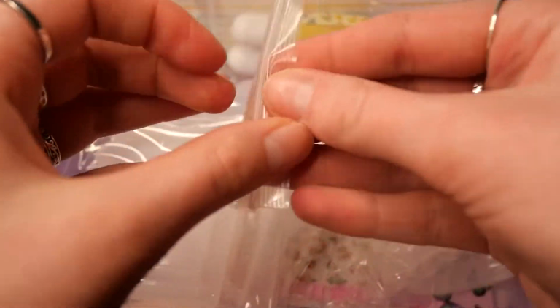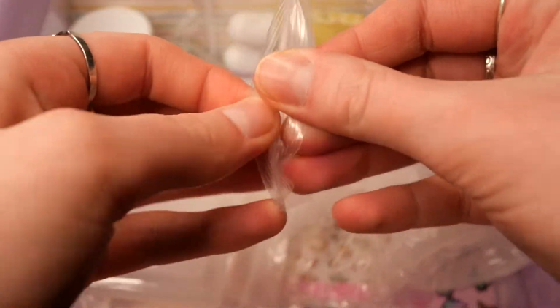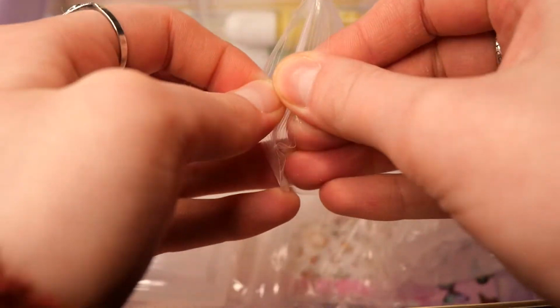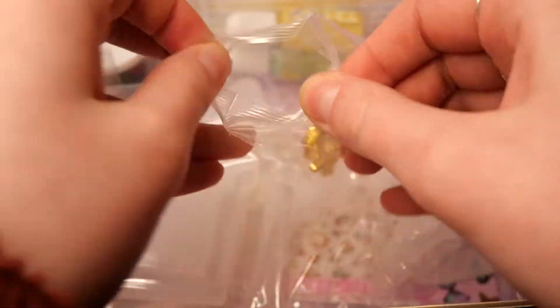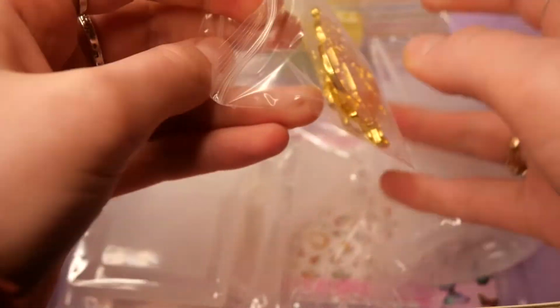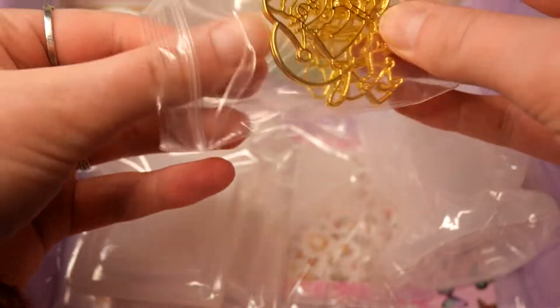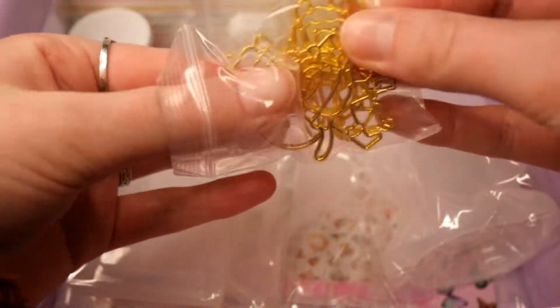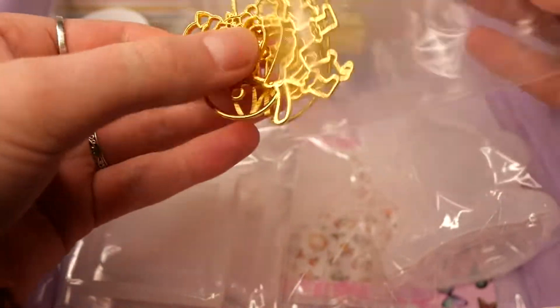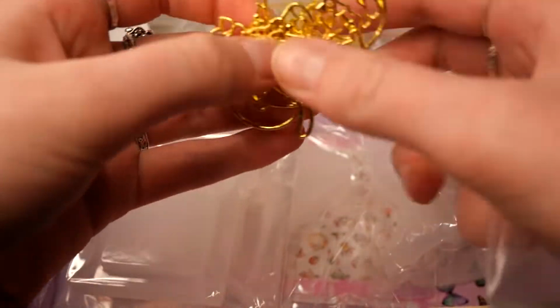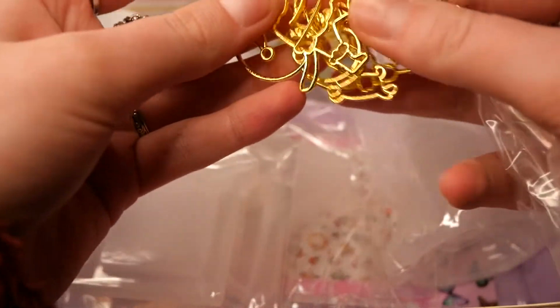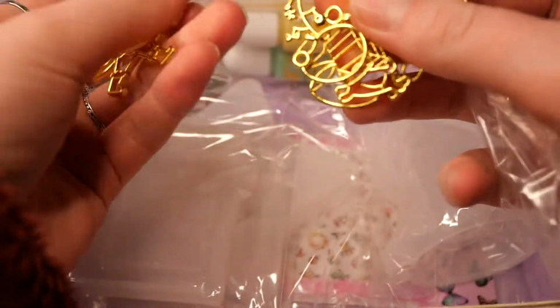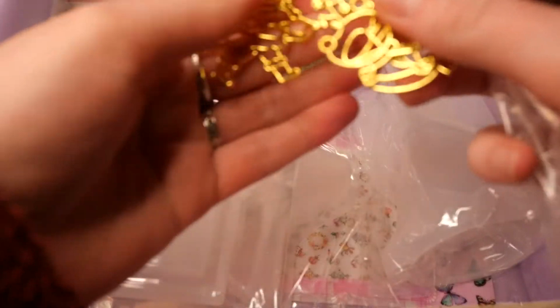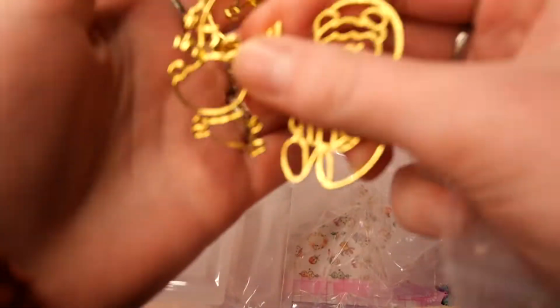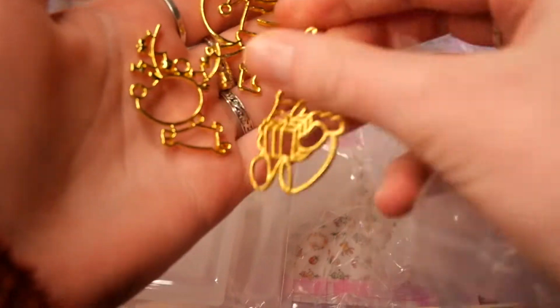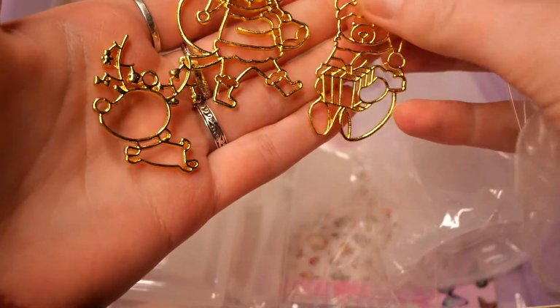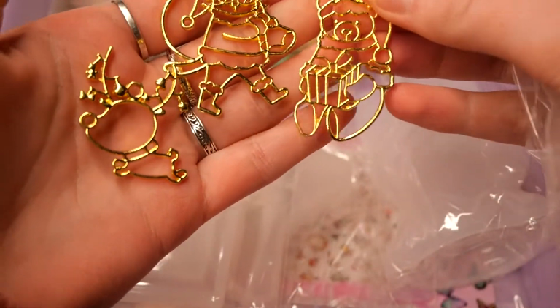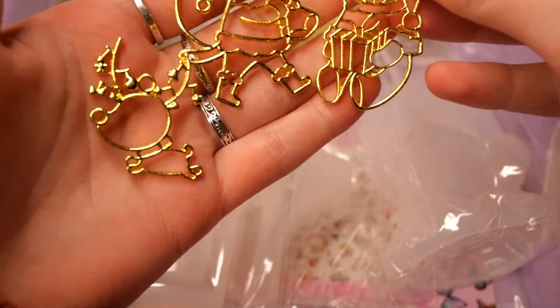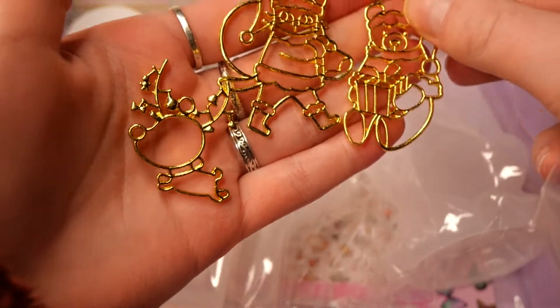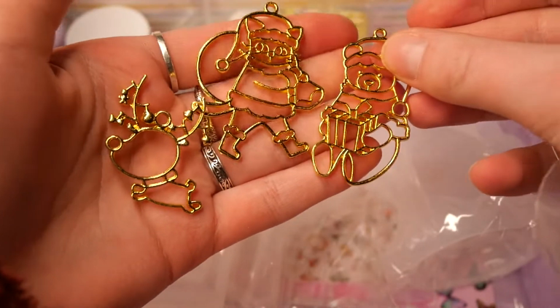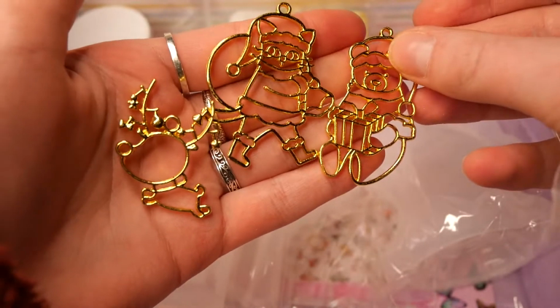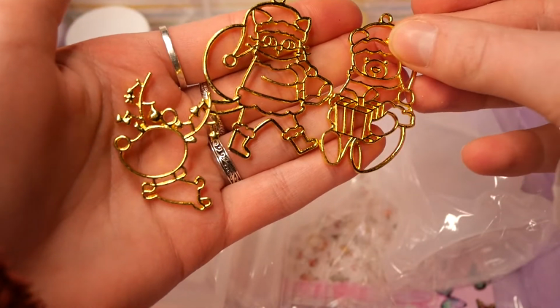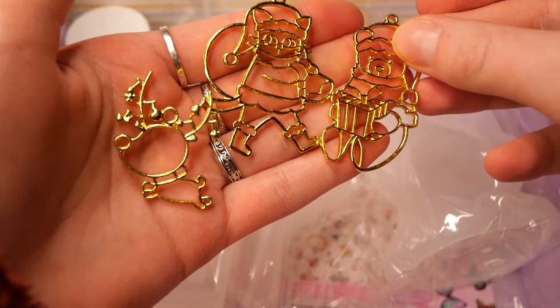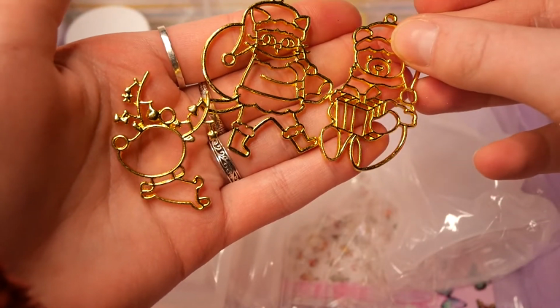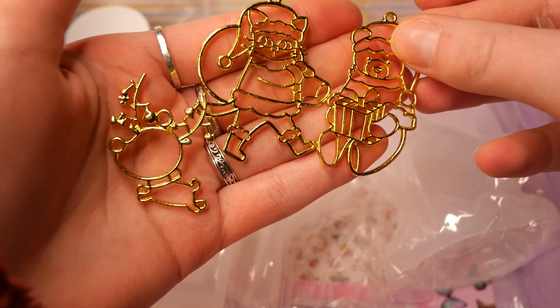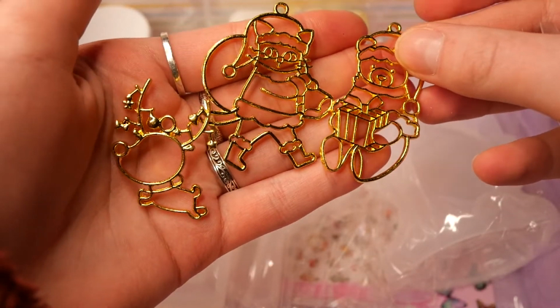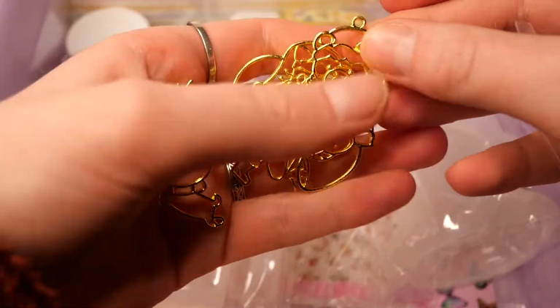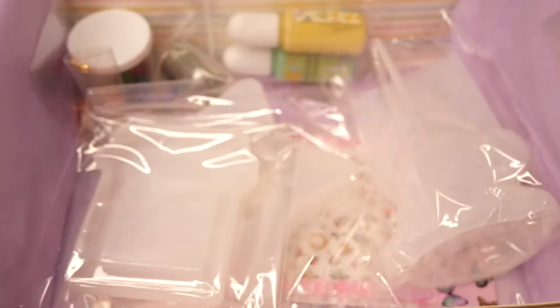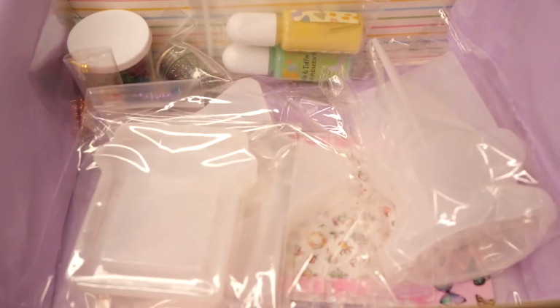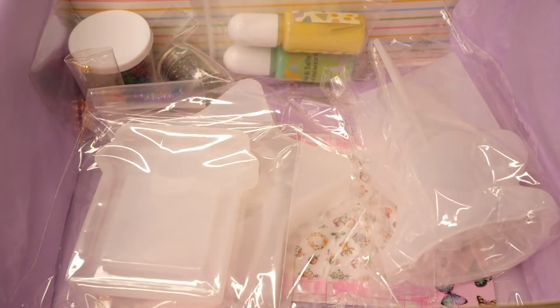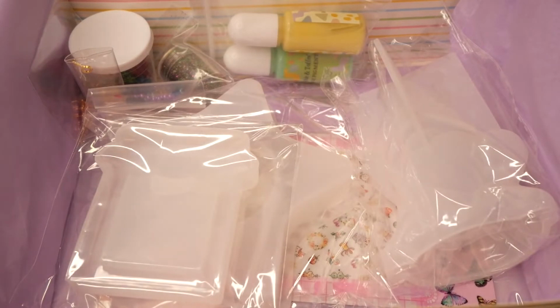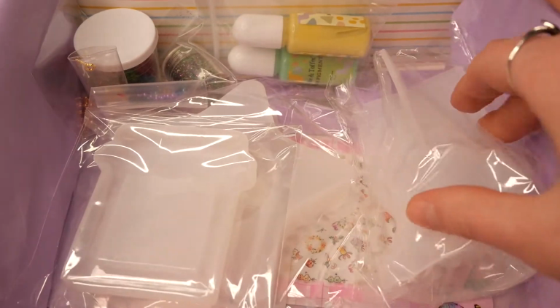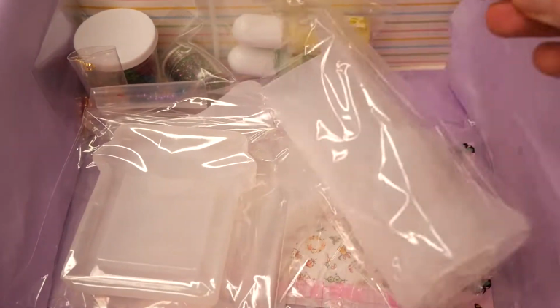The design of the bezels is super cute. We have a Santa cat, a reindeer, and a polar bear with a Santa hat. And I think these would also make great ornaments for your Christmas decorations.